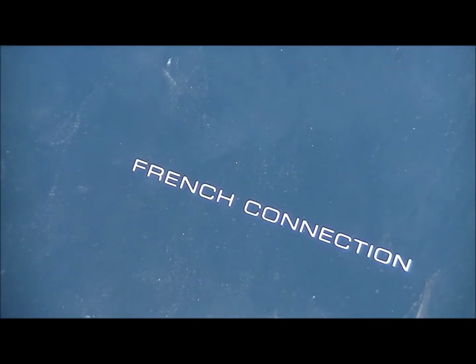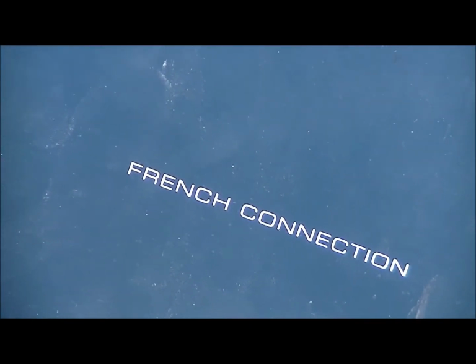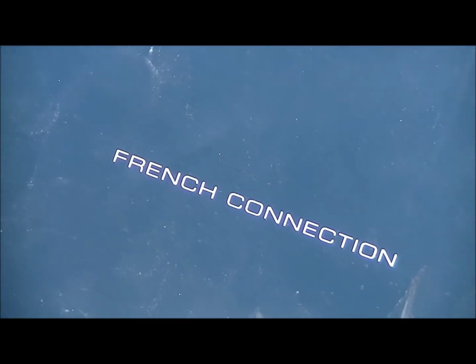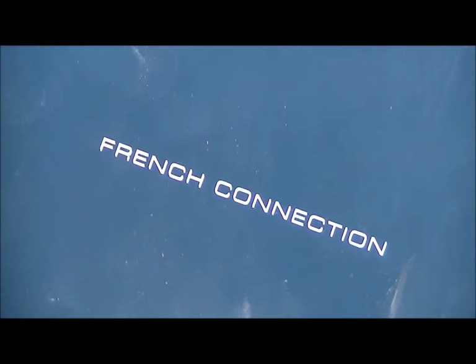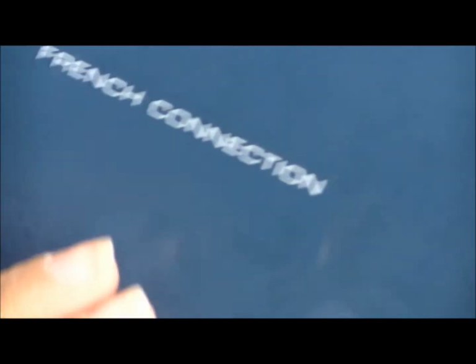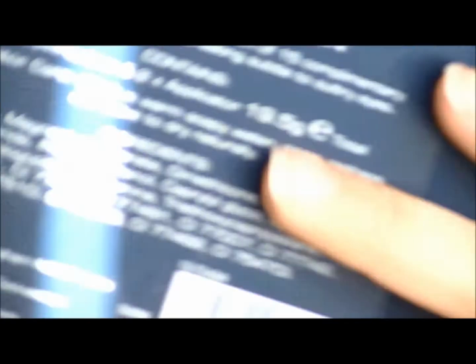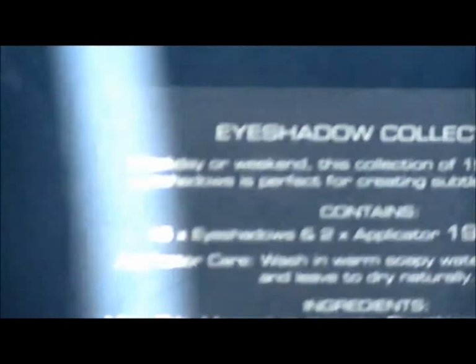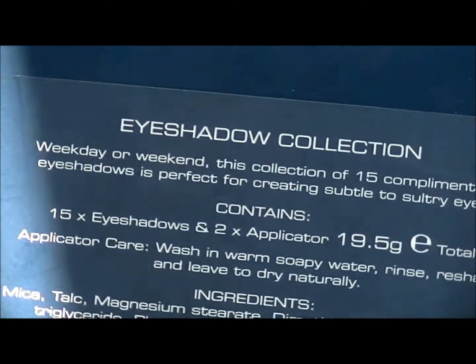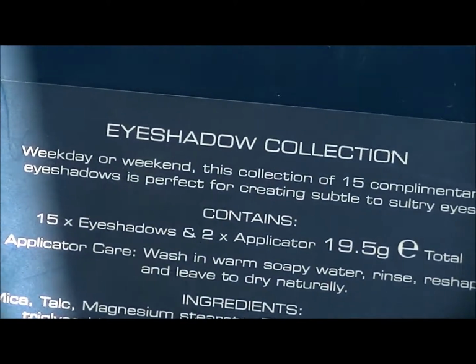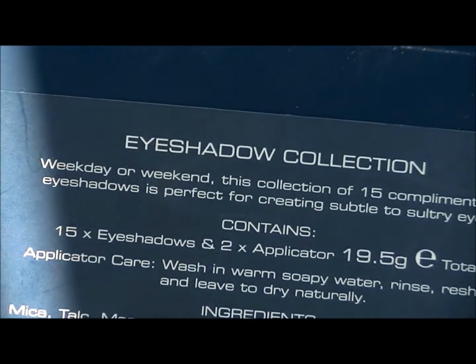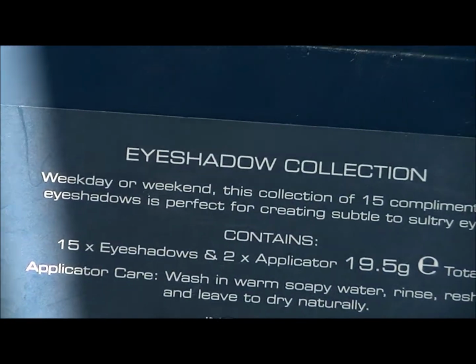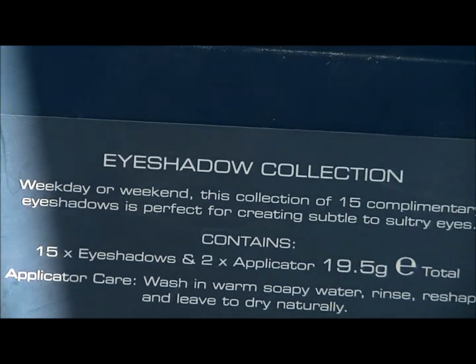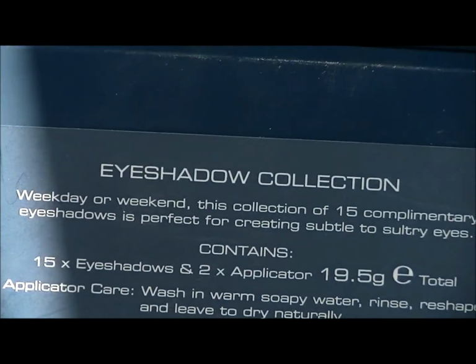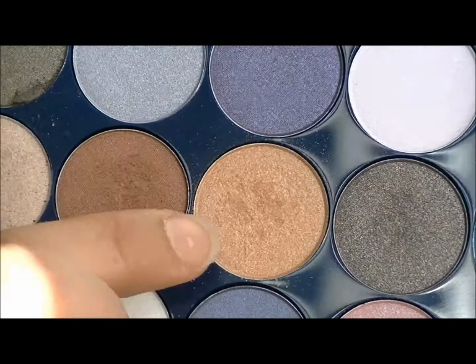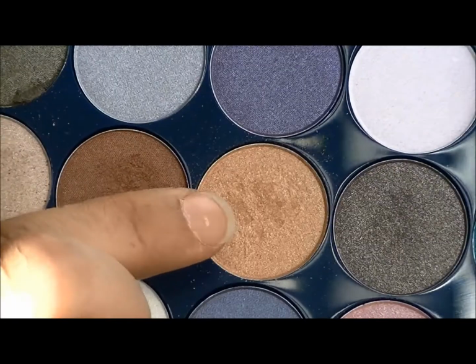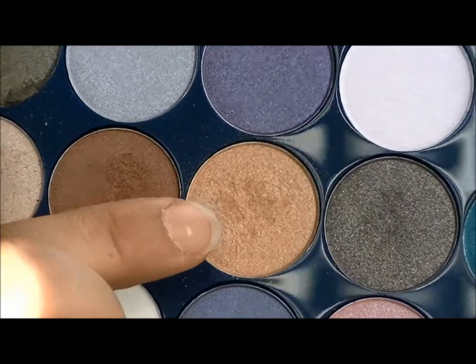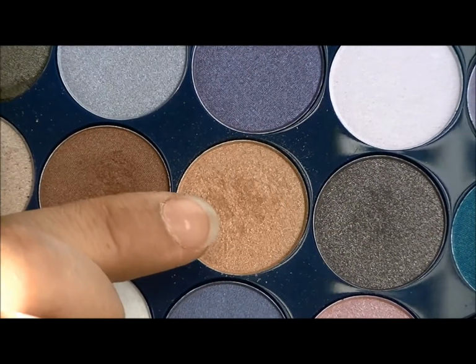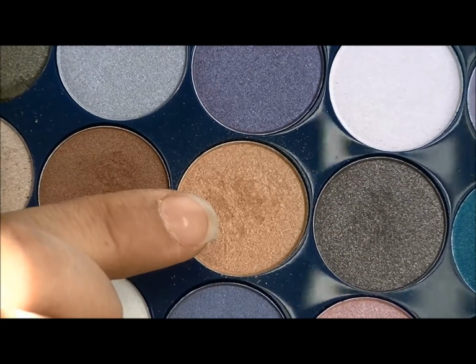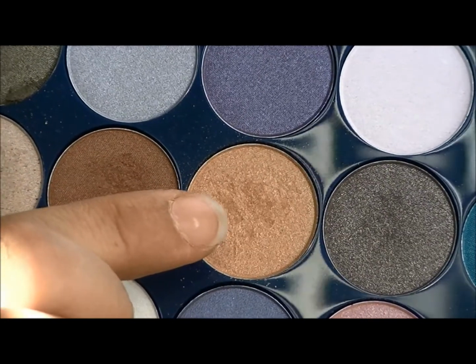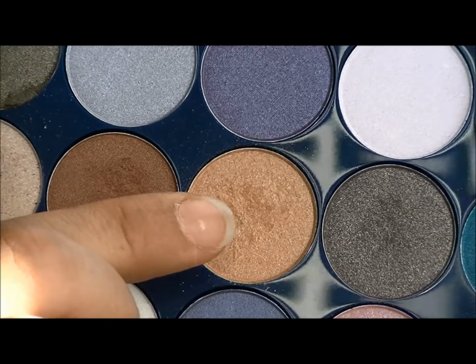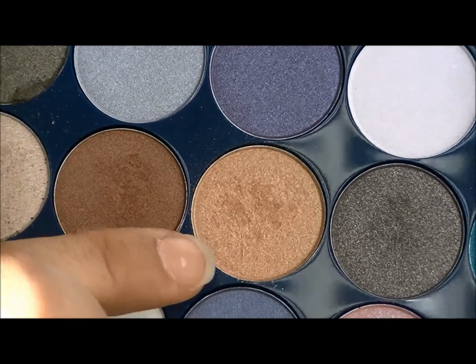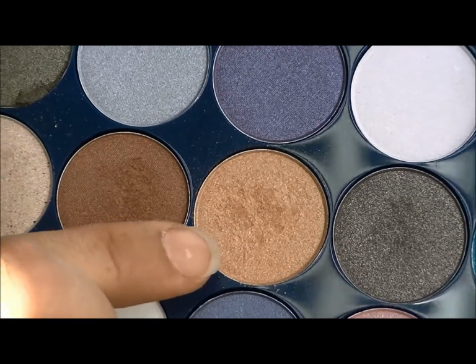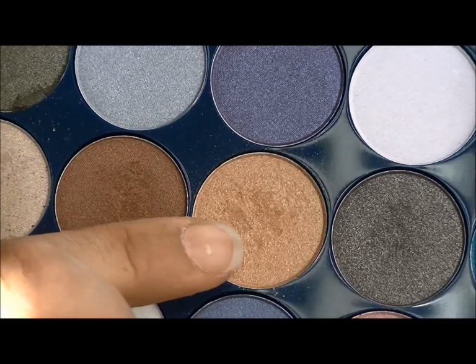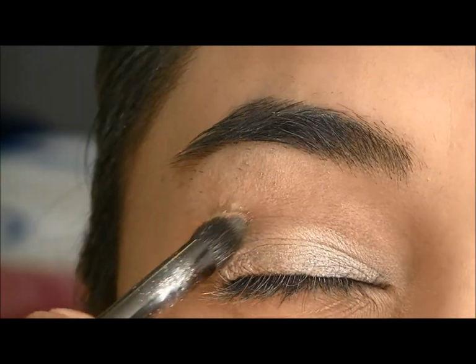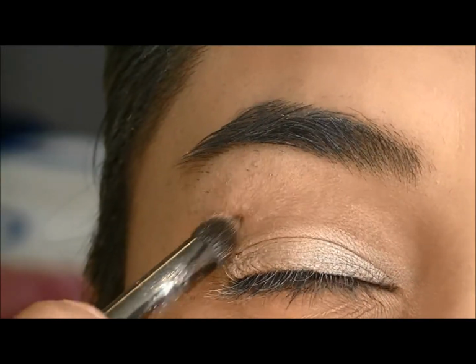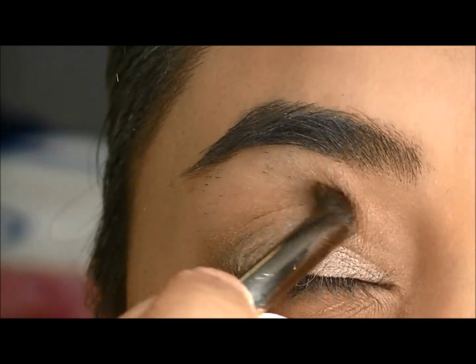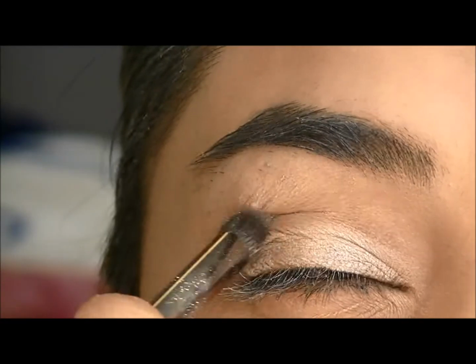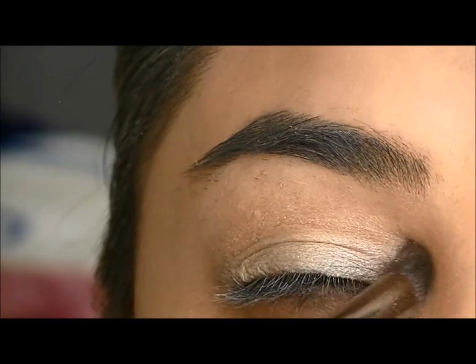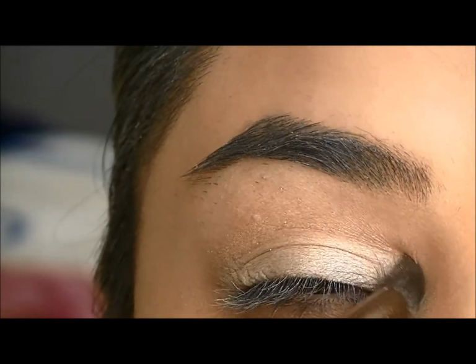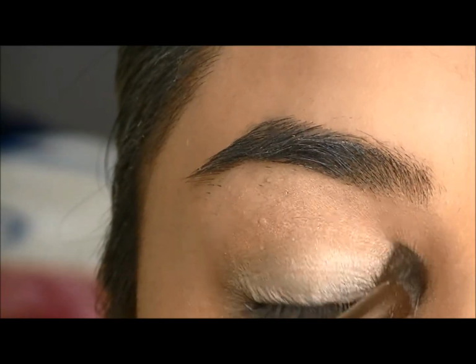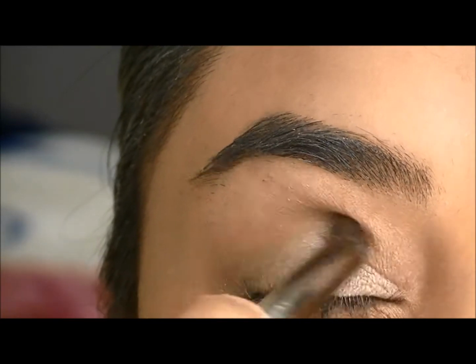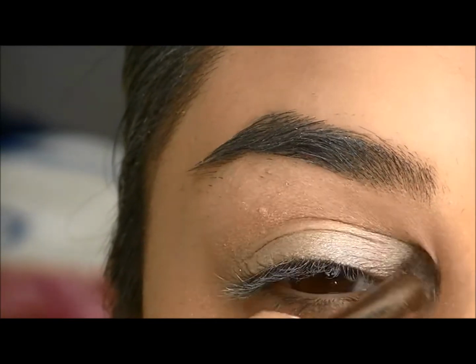And then I'm going to go into the French Connections Eyeshadow Palette and take that sandy gold kind of colour and apply that onto my crease as a transition colour.